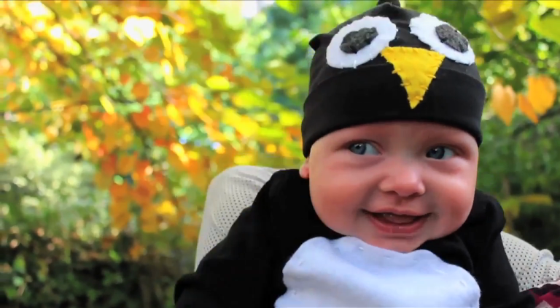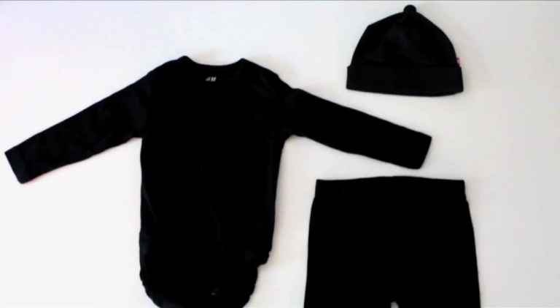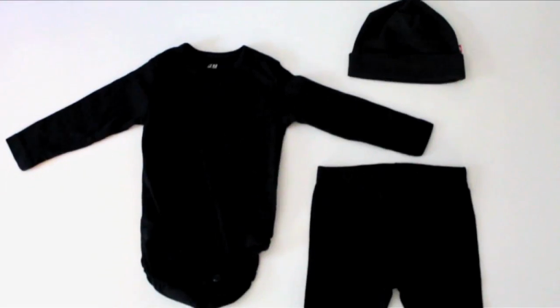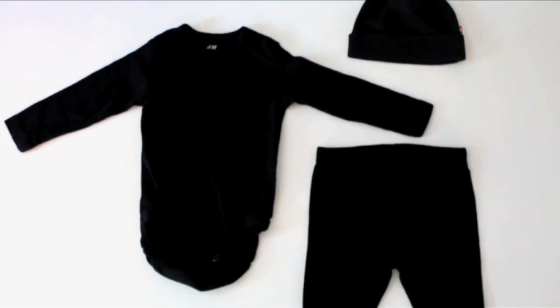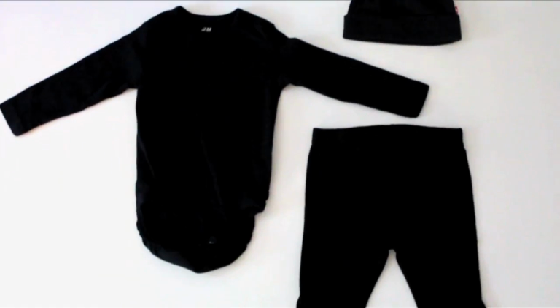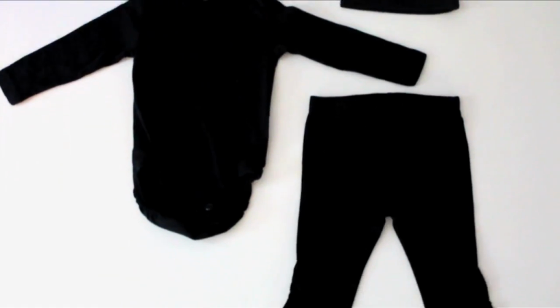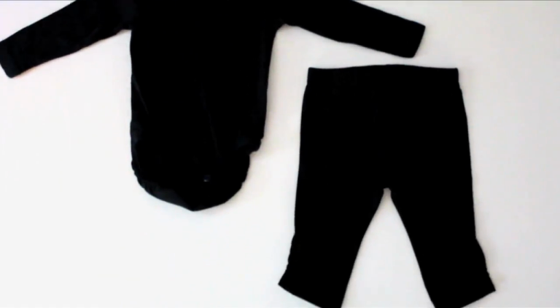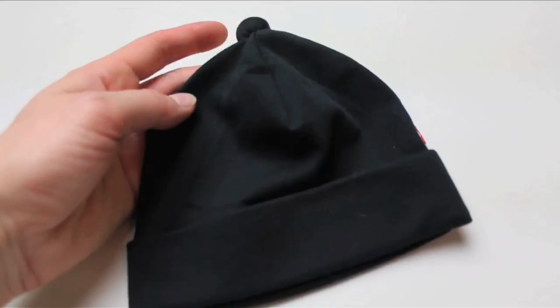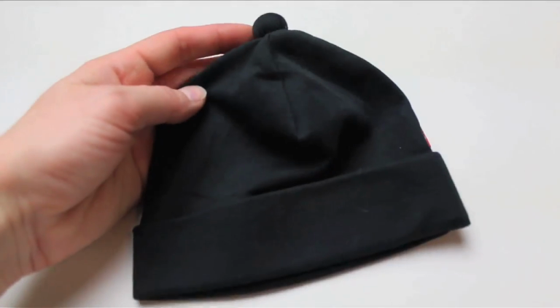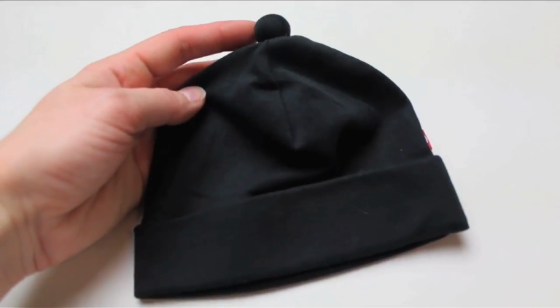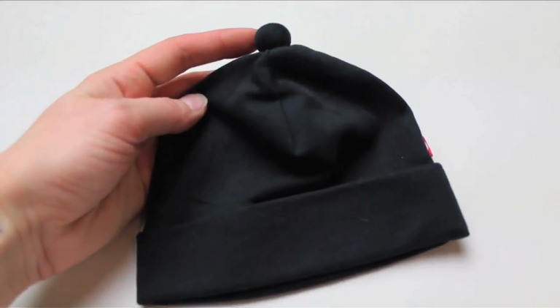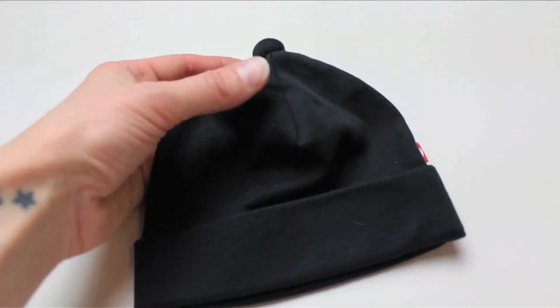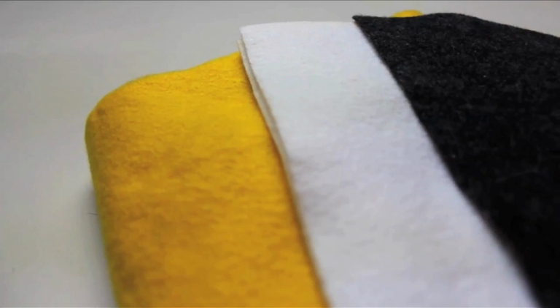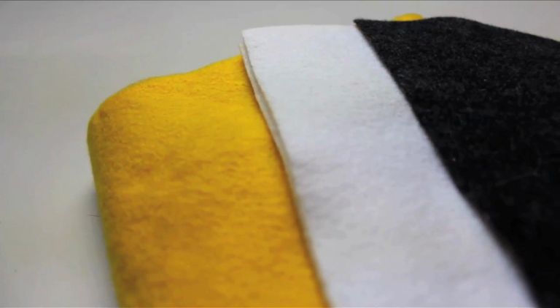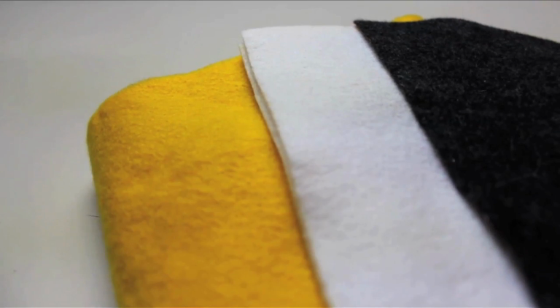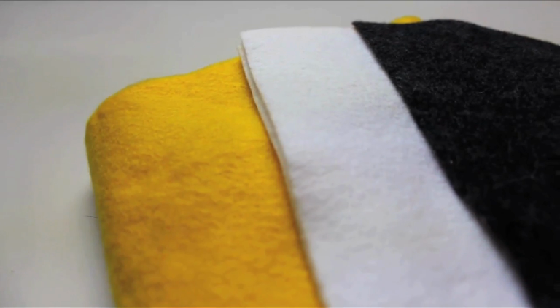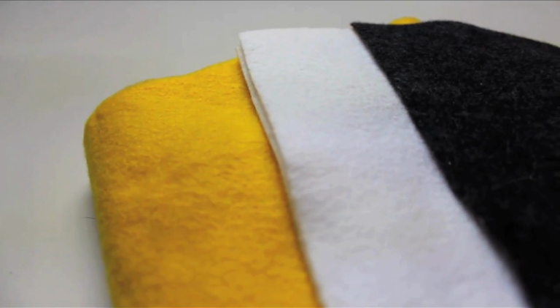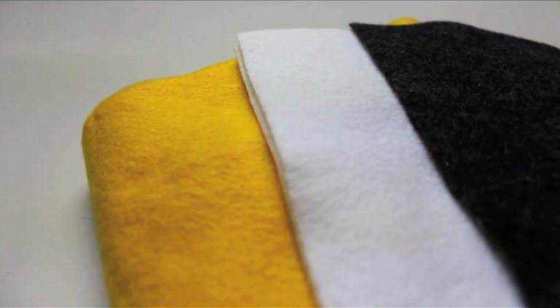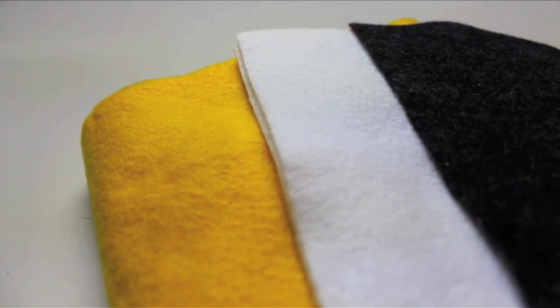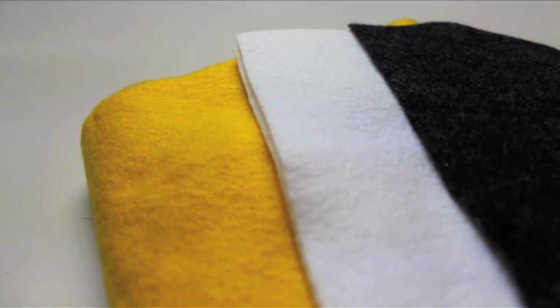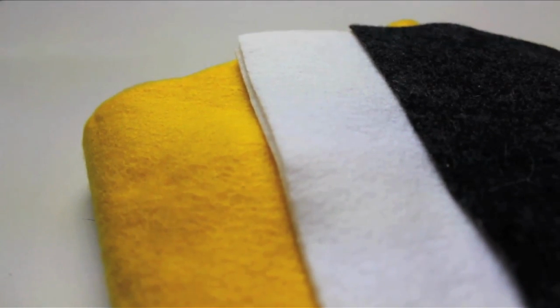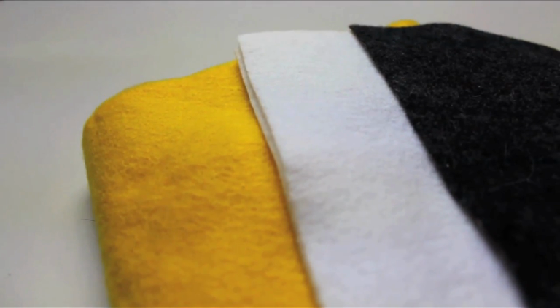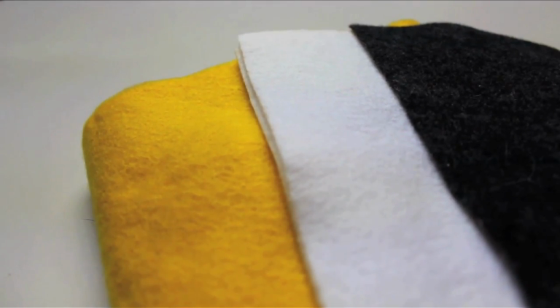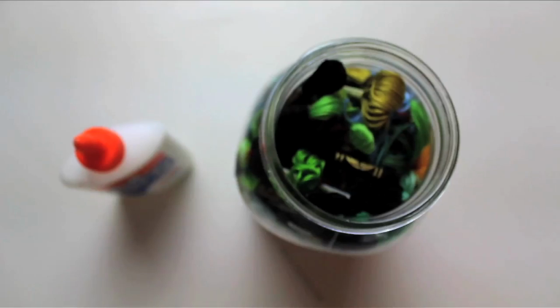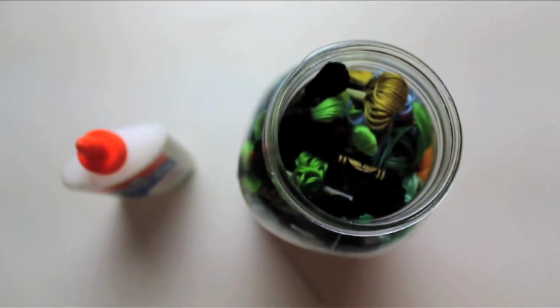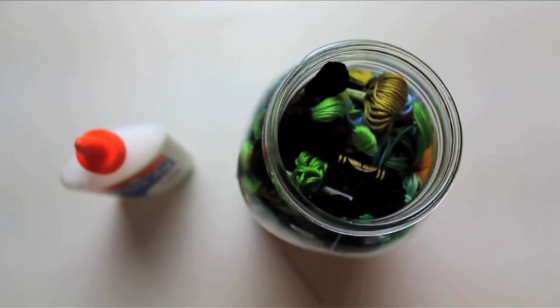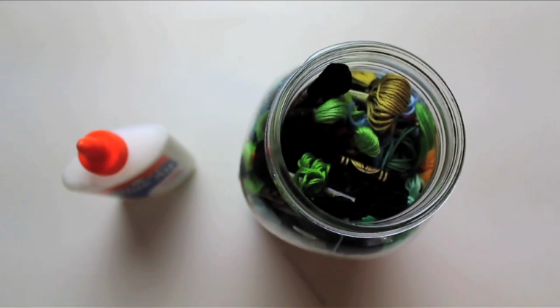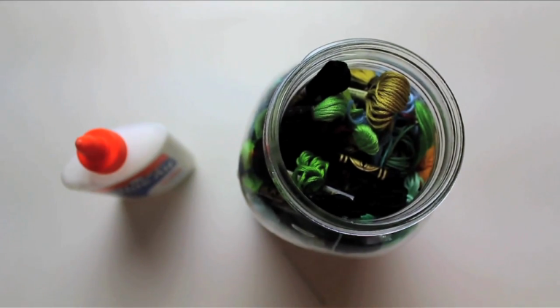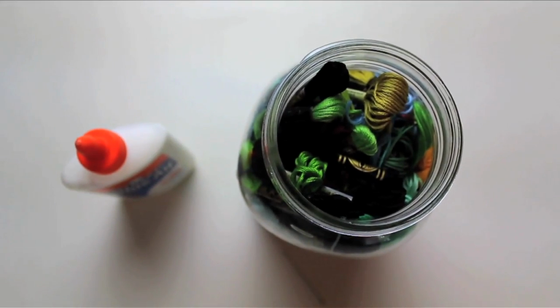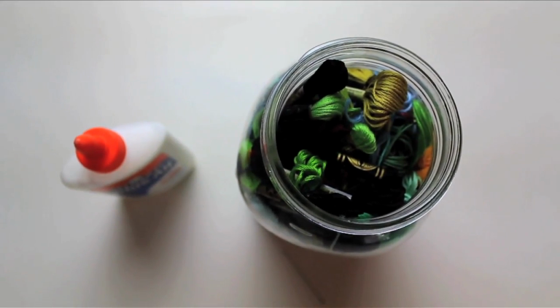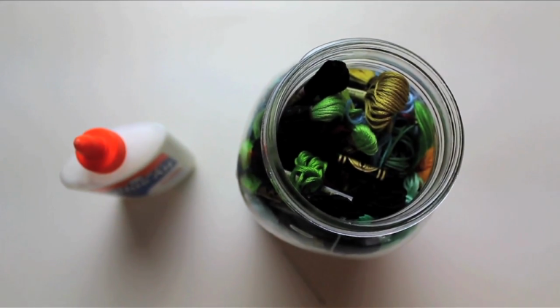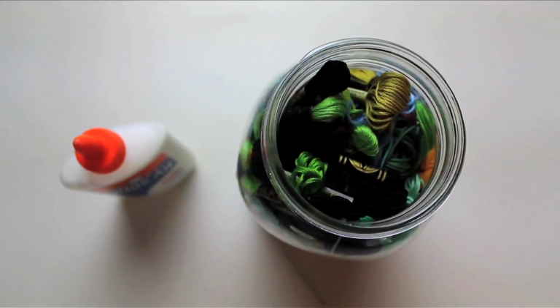You'll need a black outfit and hat, black, white, and yellow or orange felt, a needle and thread, or fabric glue.